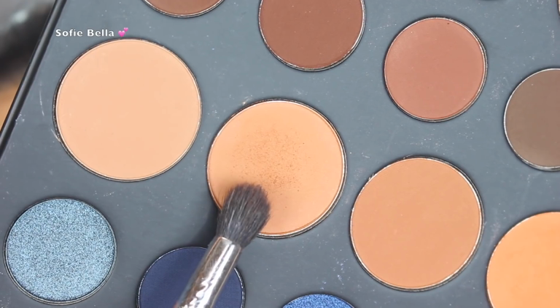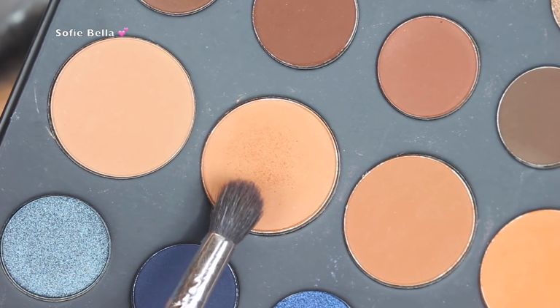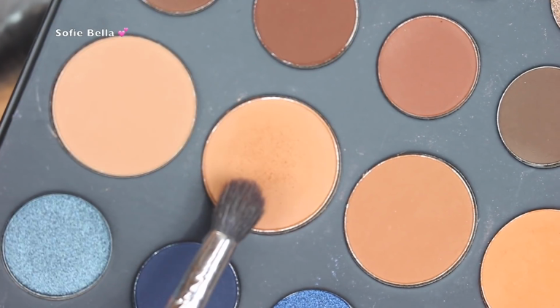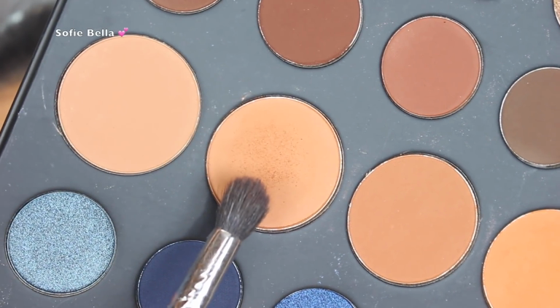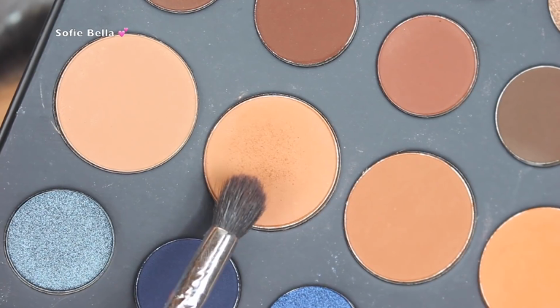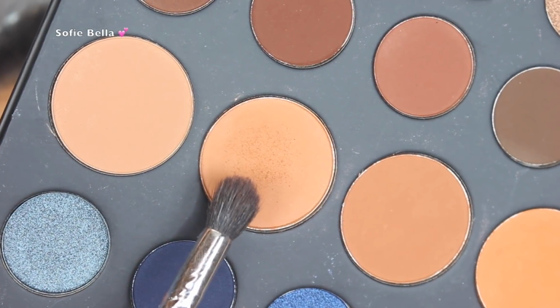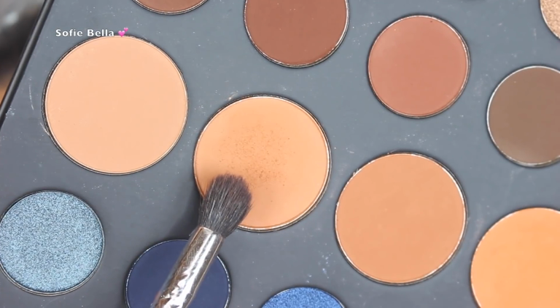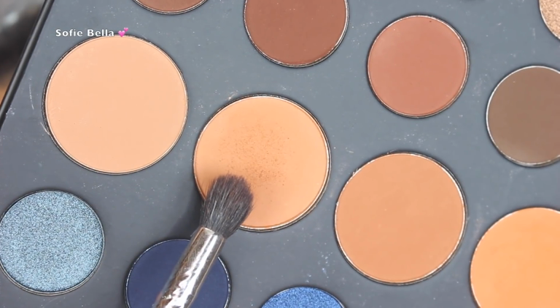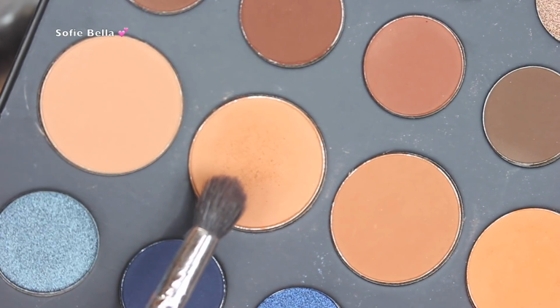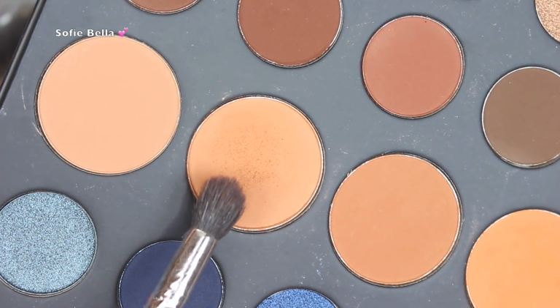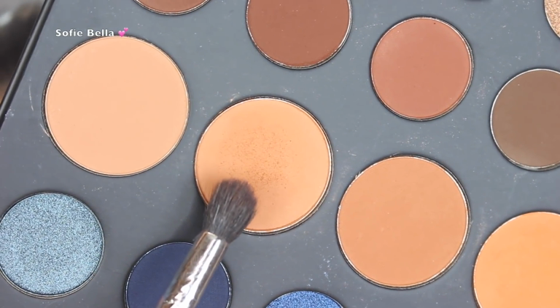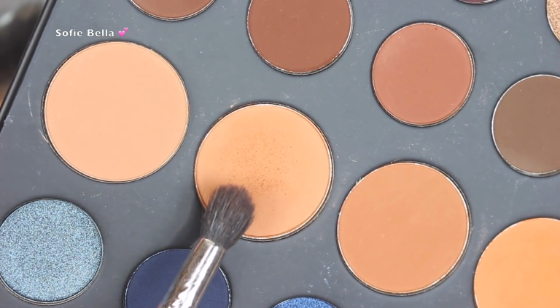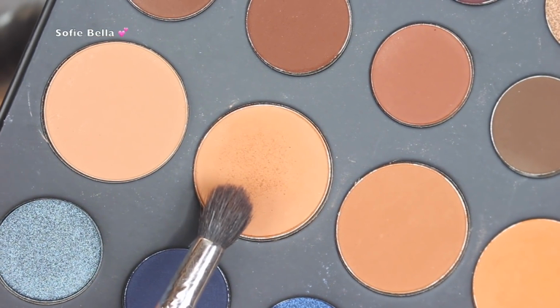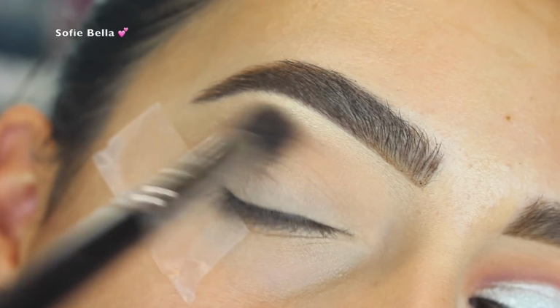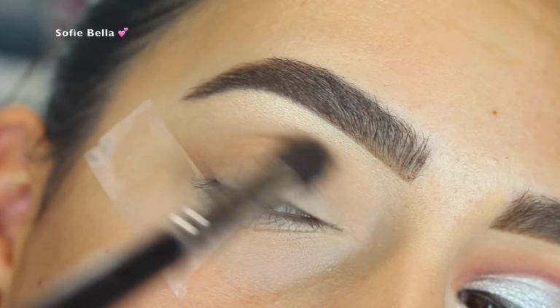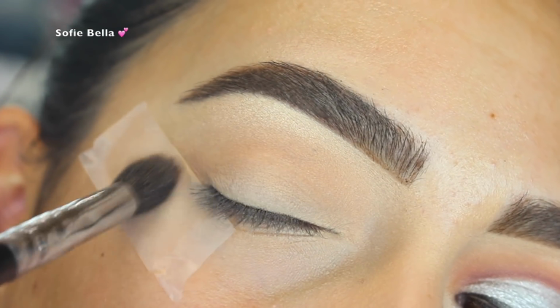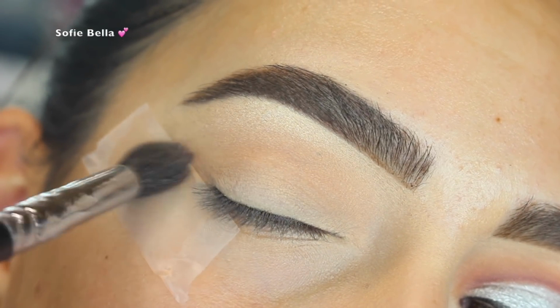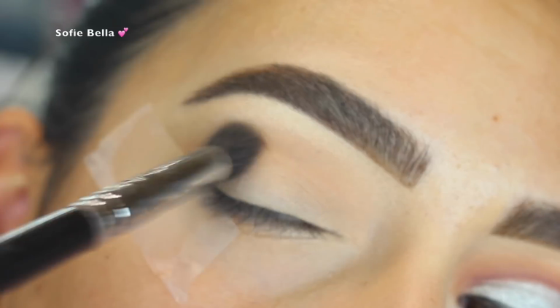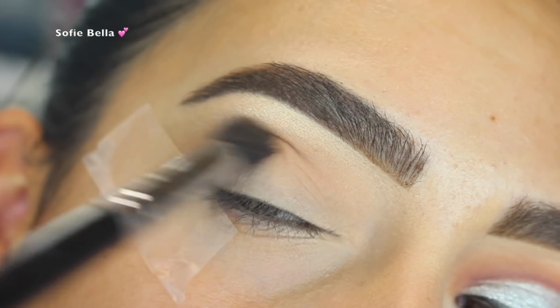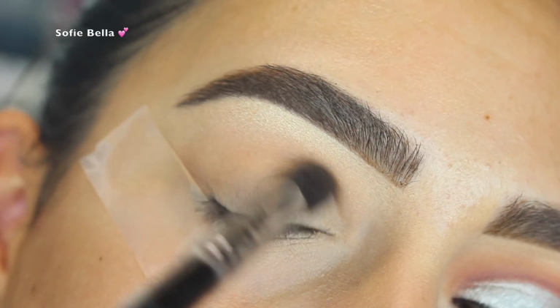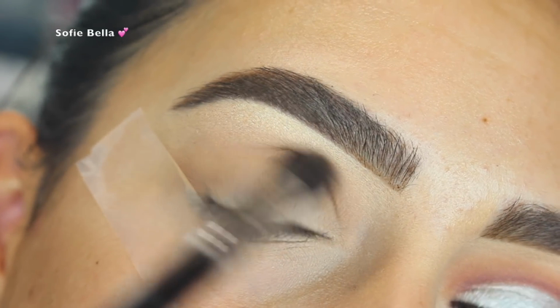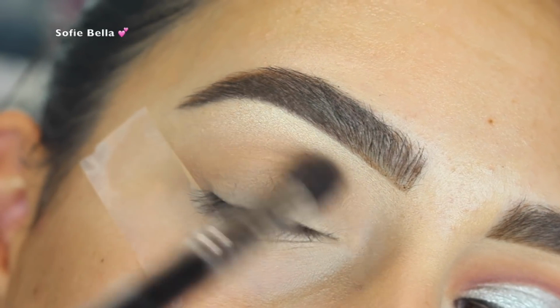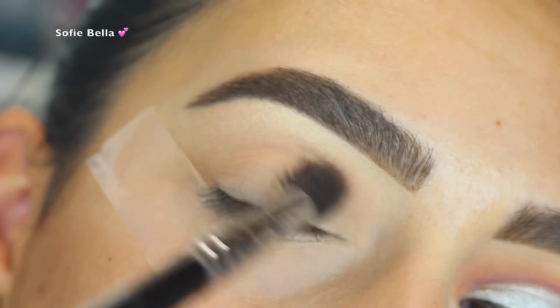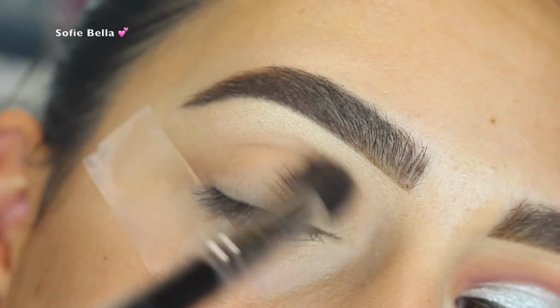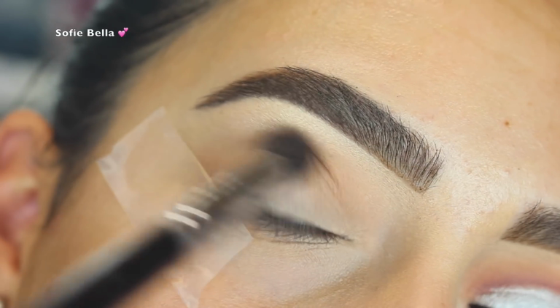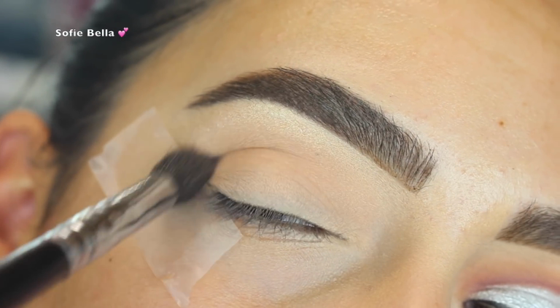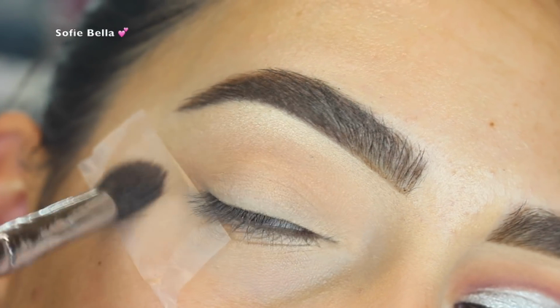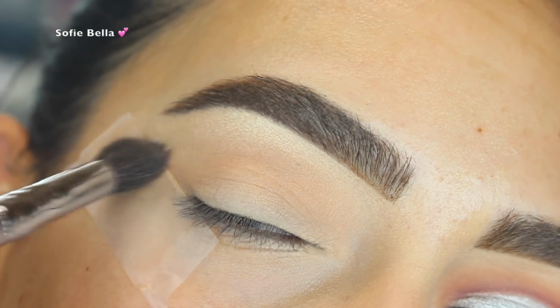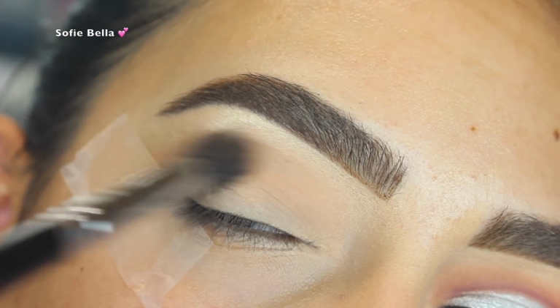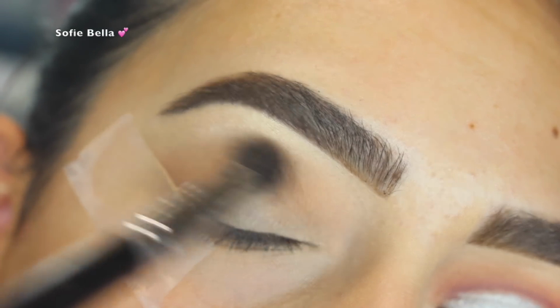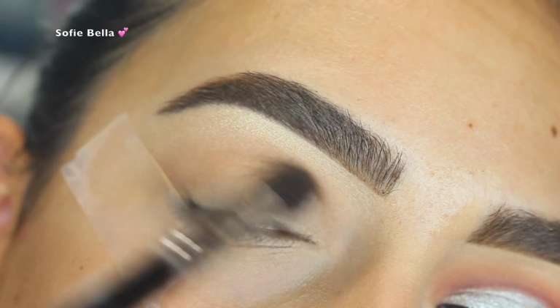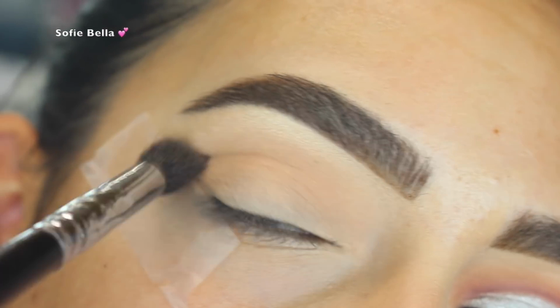Next I'm going to be taking the shade Canvas from my Morphe 39A palette, using a big fluffy brush, and applying that in my crease as my transition shade going in back and forth motions.